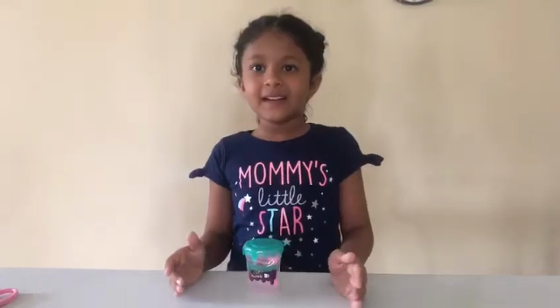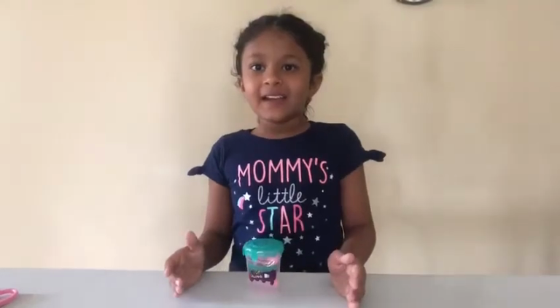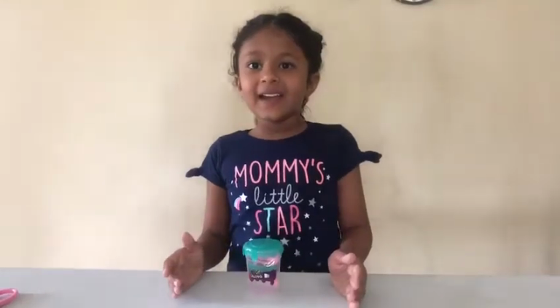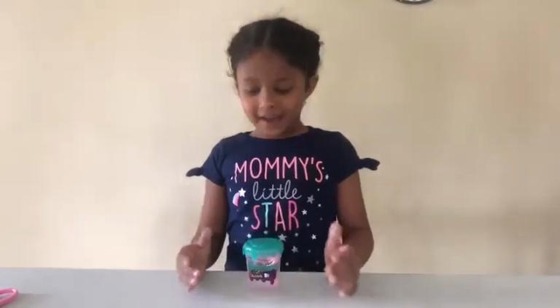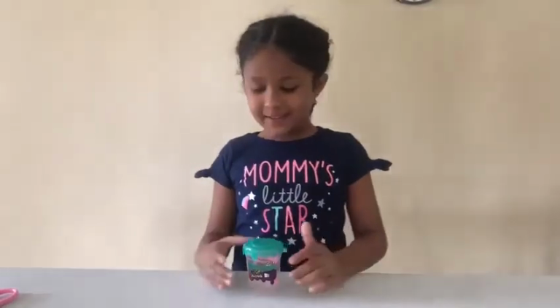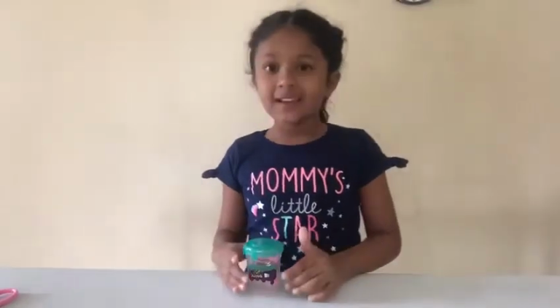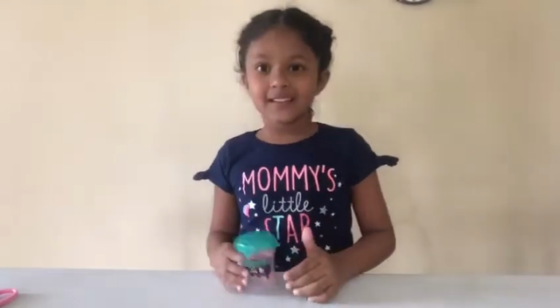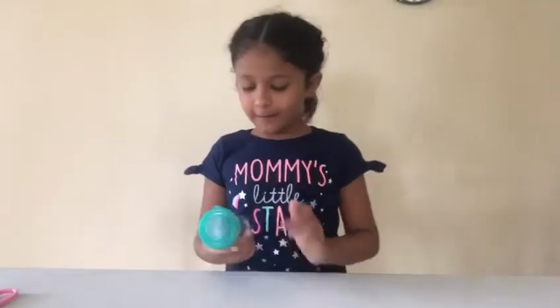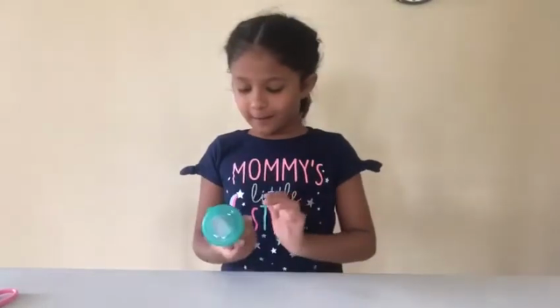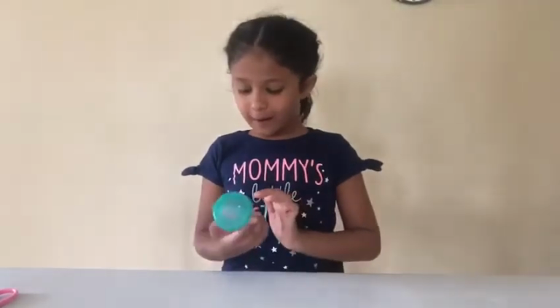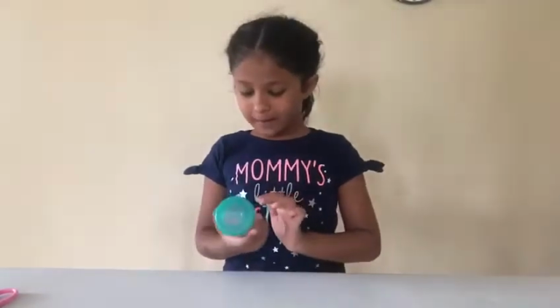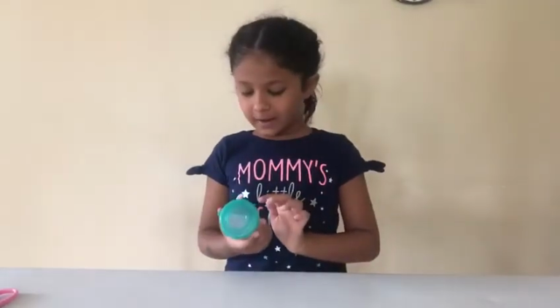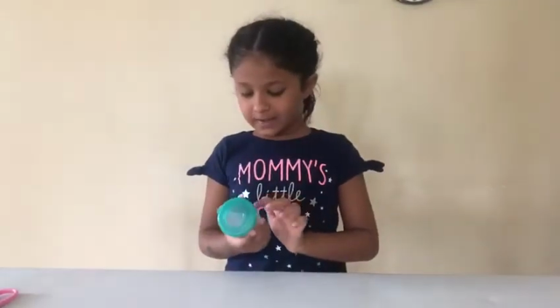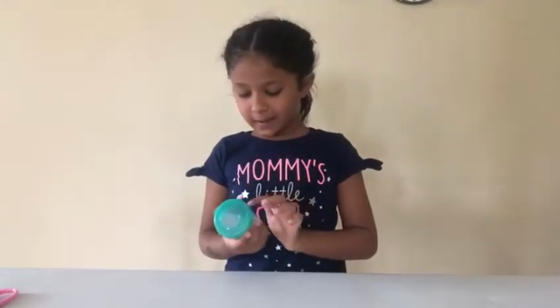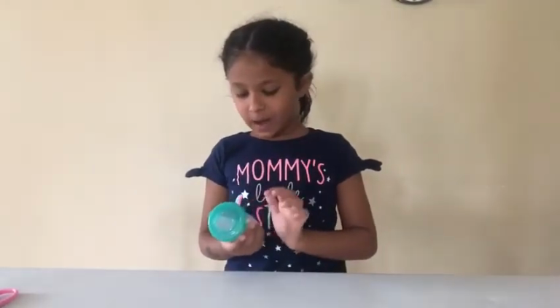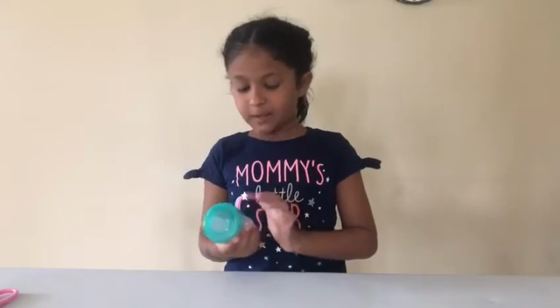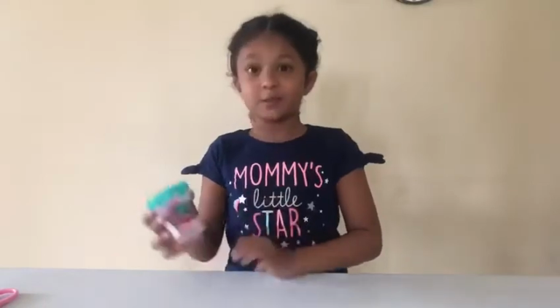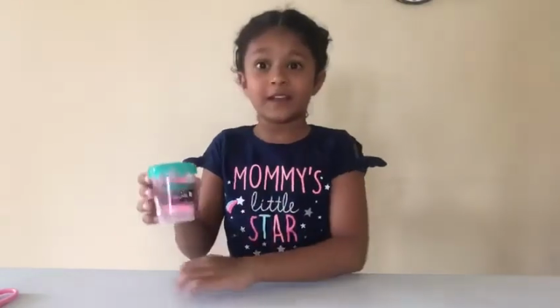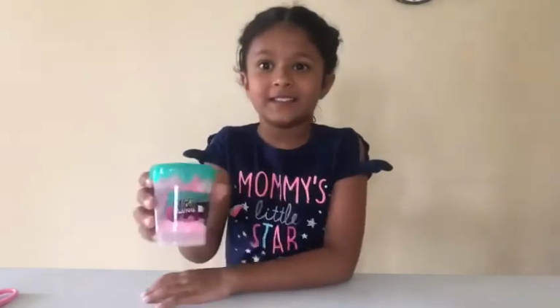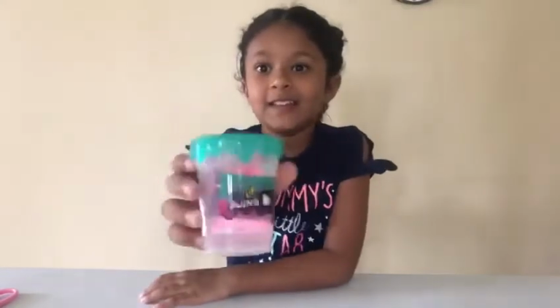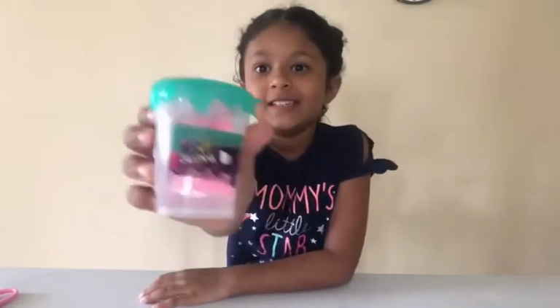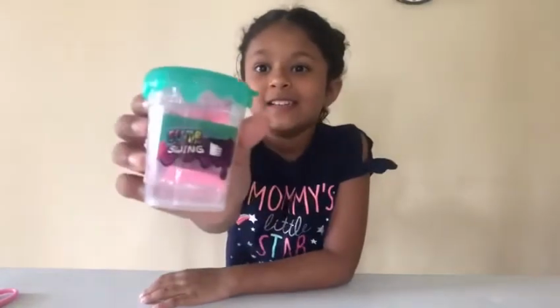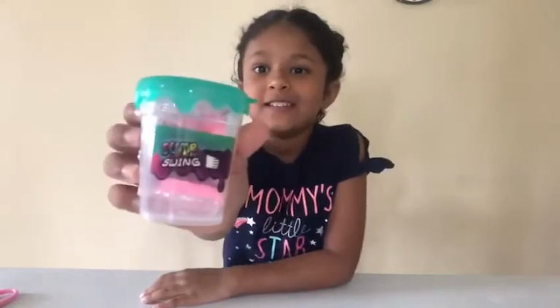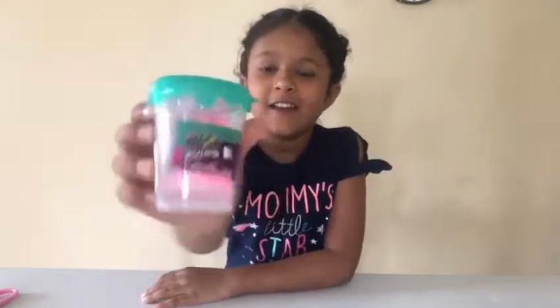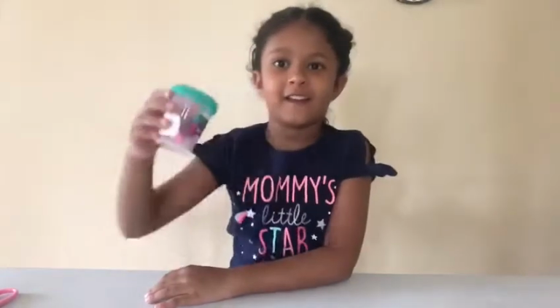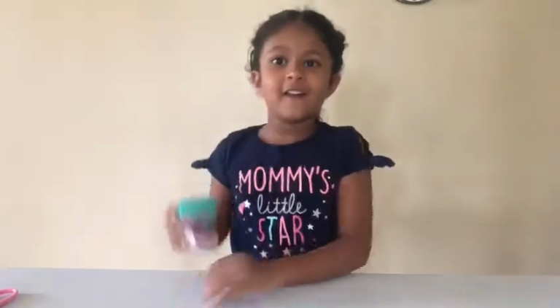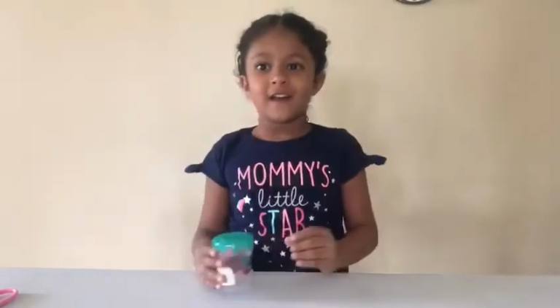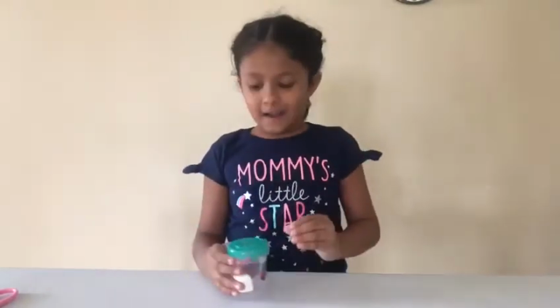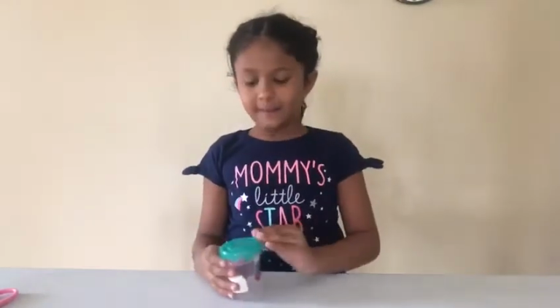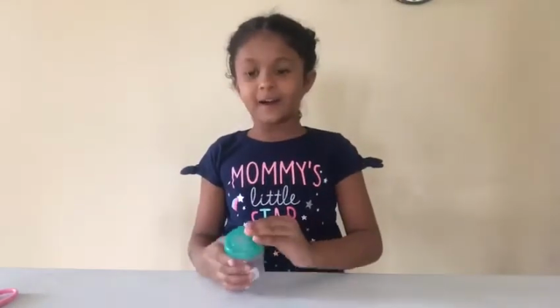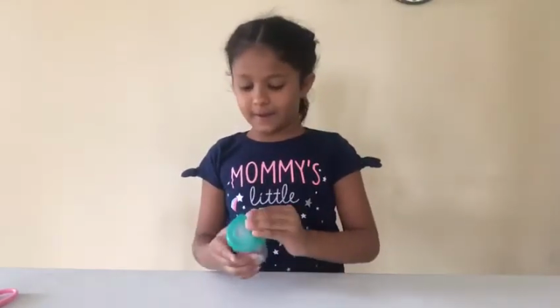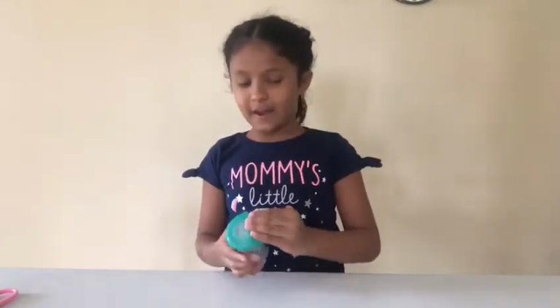Hey guys! Today we're going to be opening a slimy DIY swing set. See right here — I'm going to open it now.